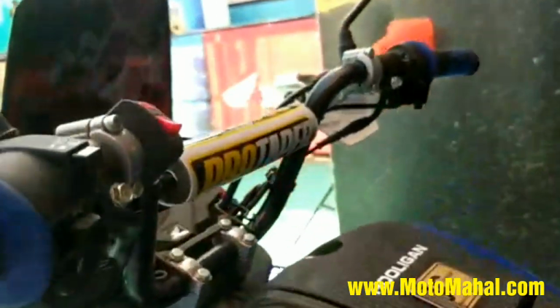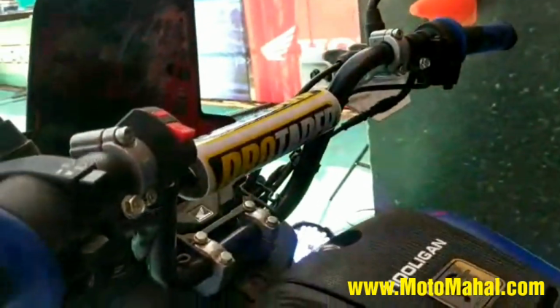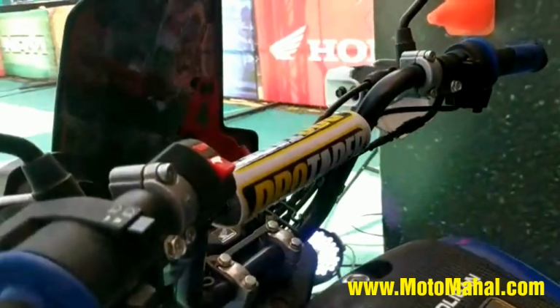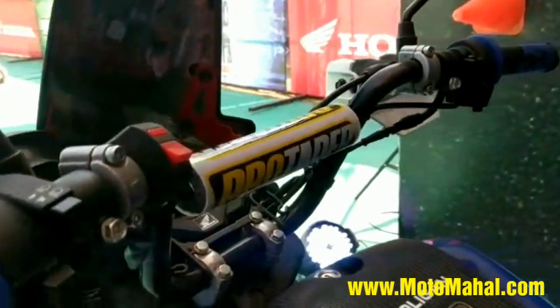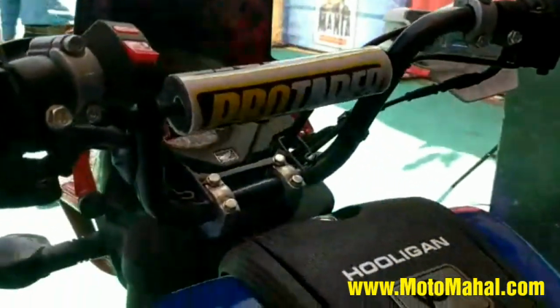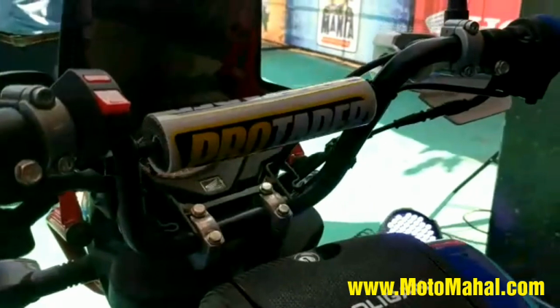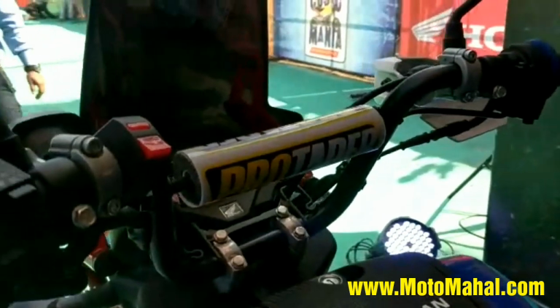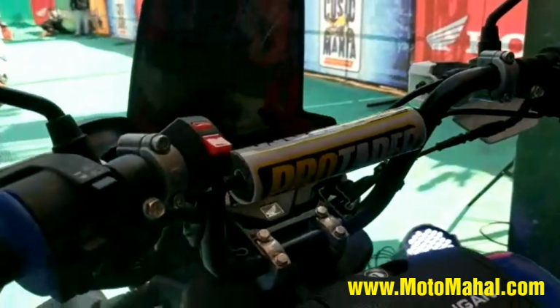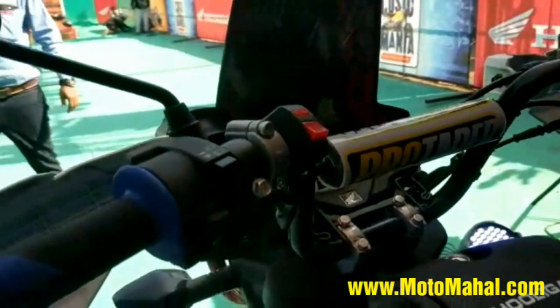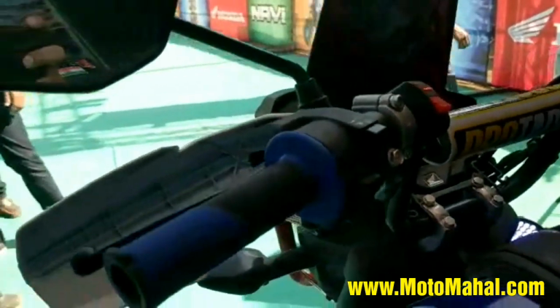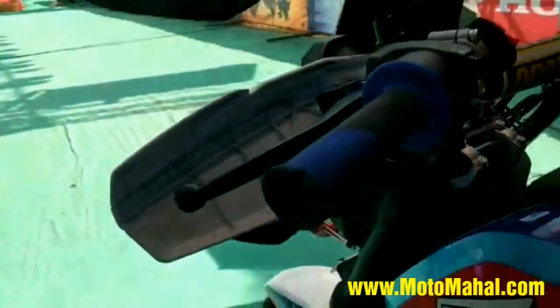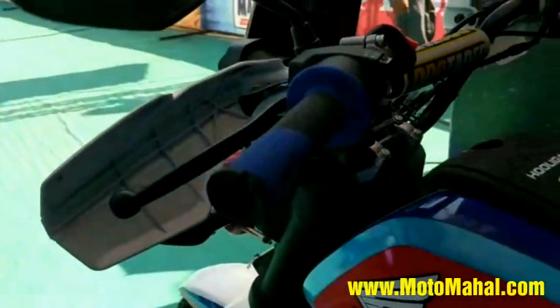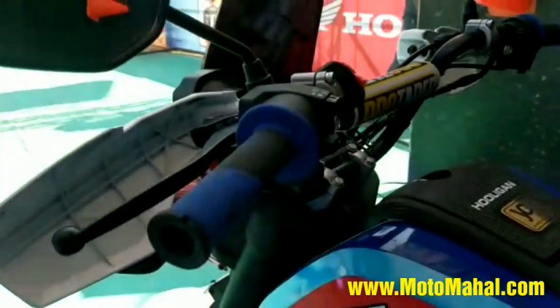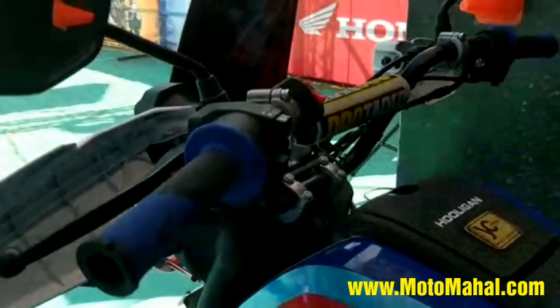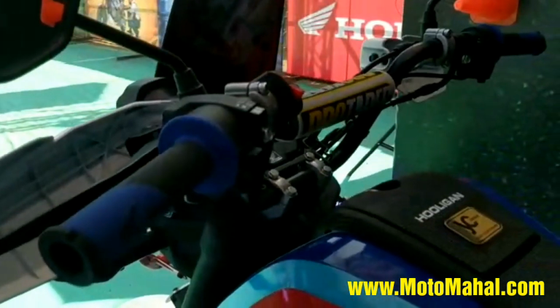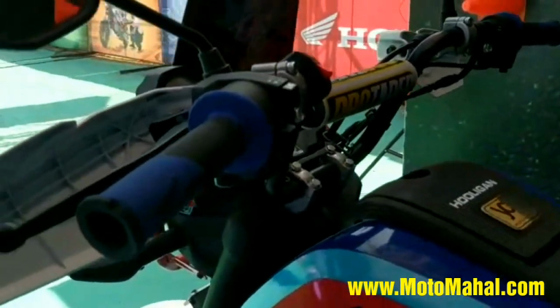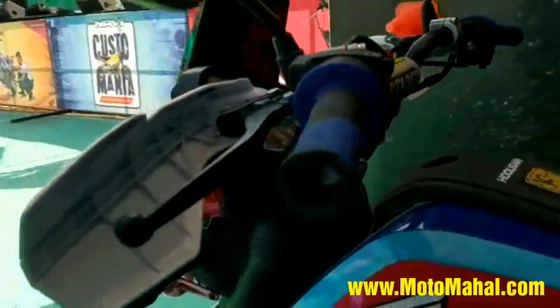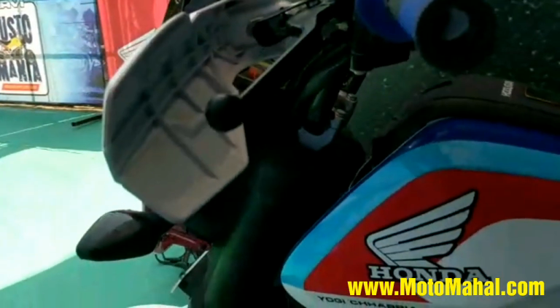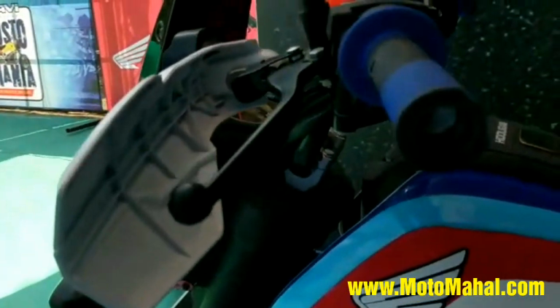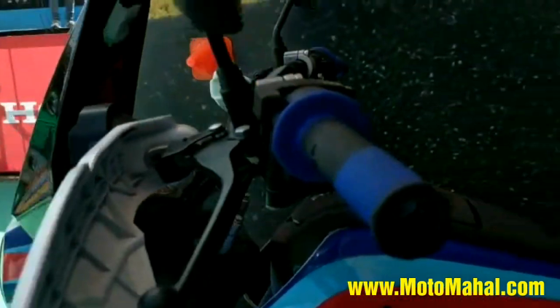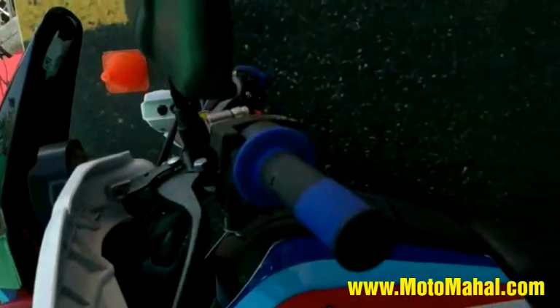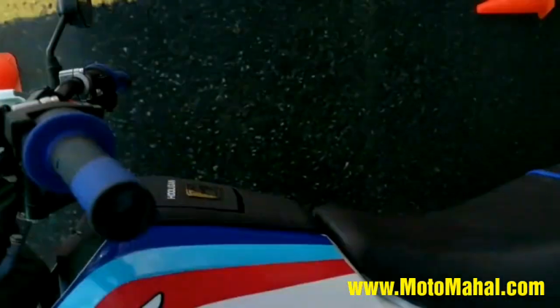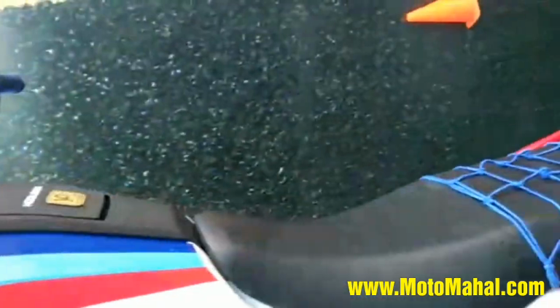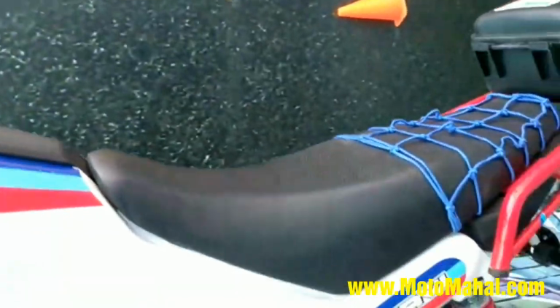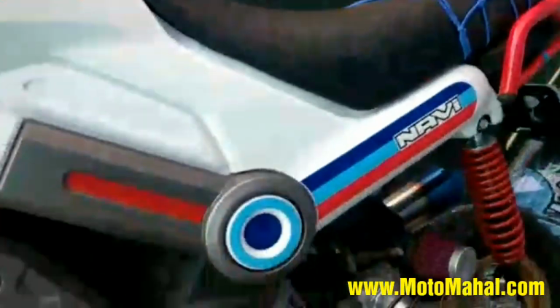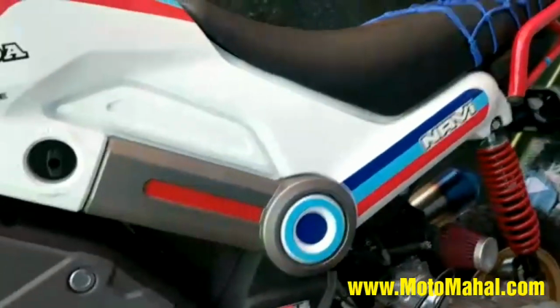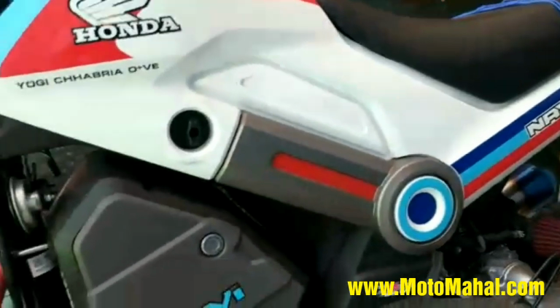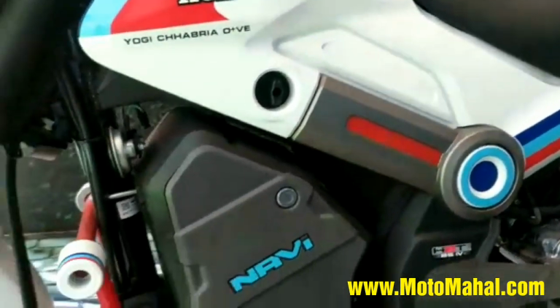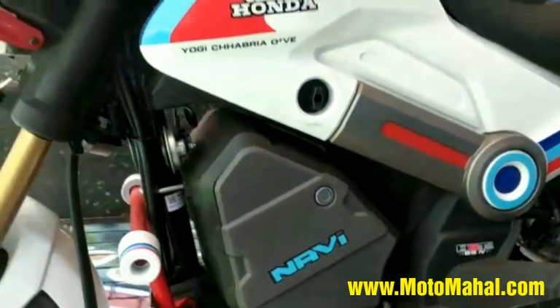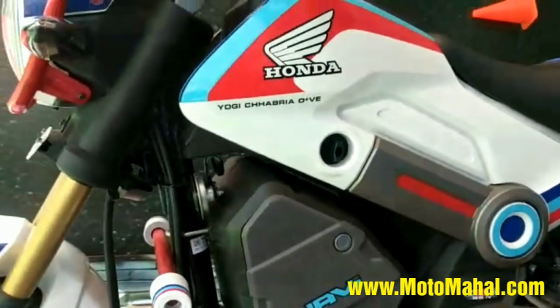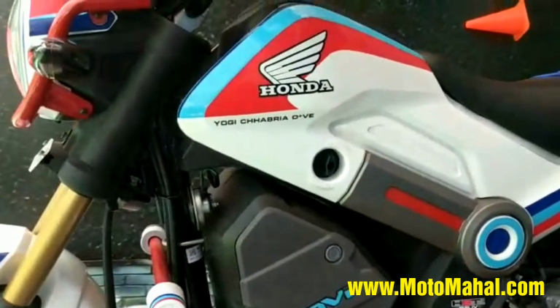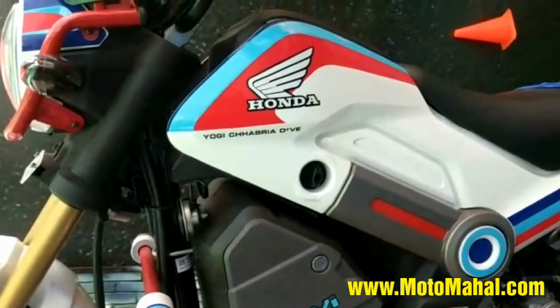For cosmetic changes I've also added a bar sponge and a grip set — the blue grips as you can see. Yeah, that's pretty much my Navi modified and I hope you like what you see. Thank you very much.